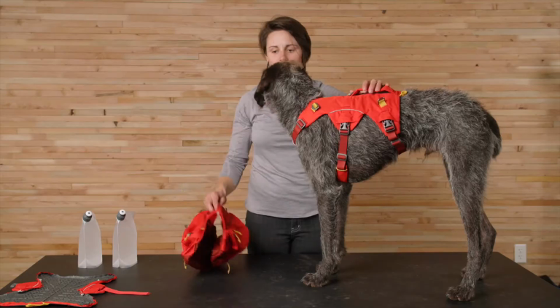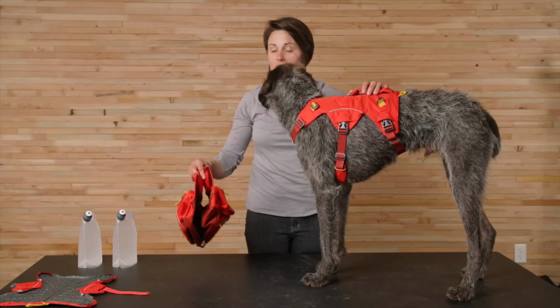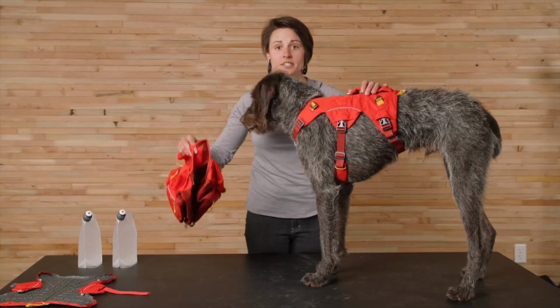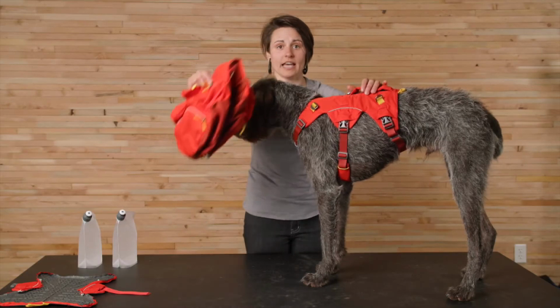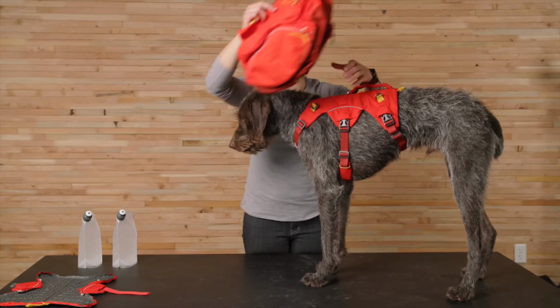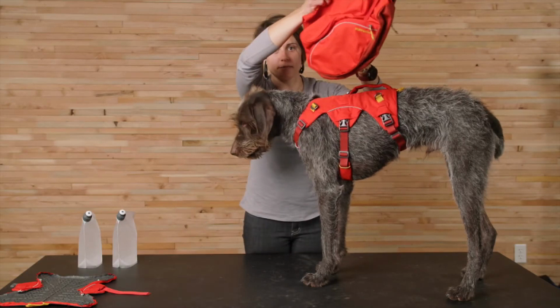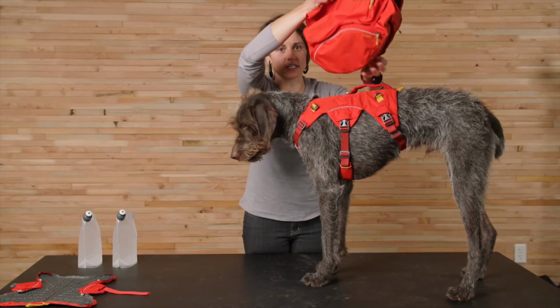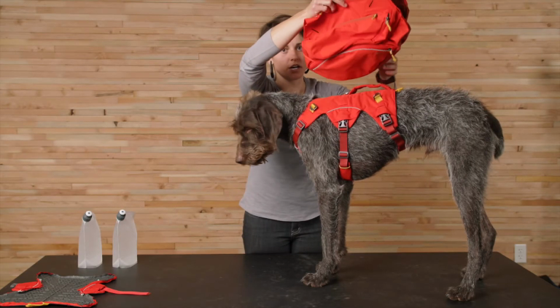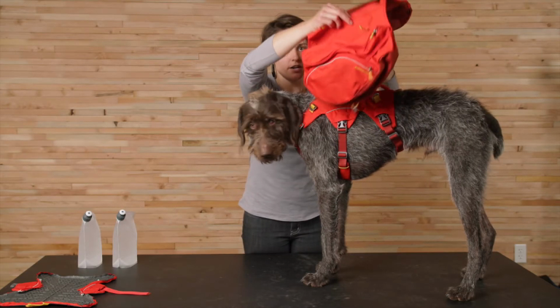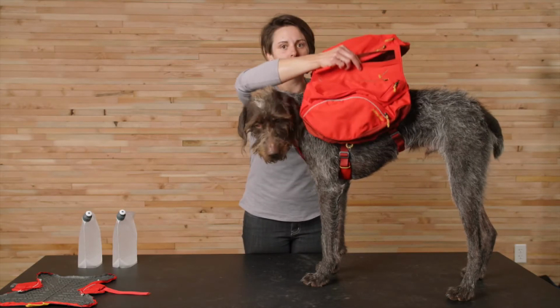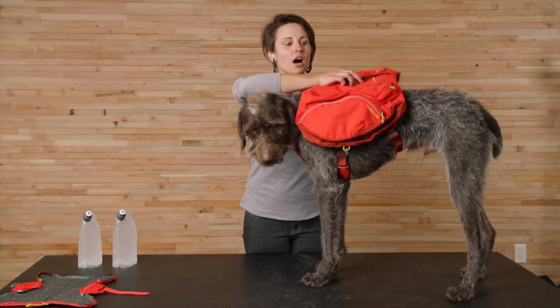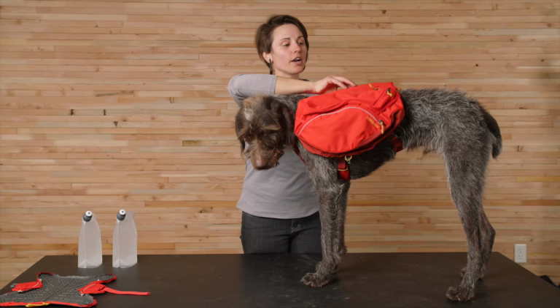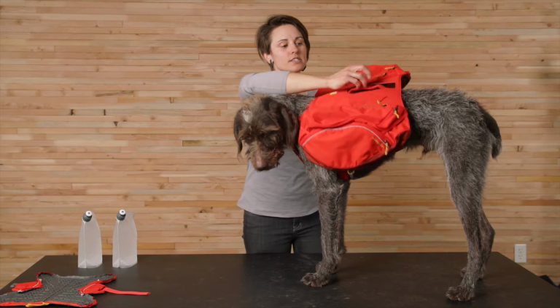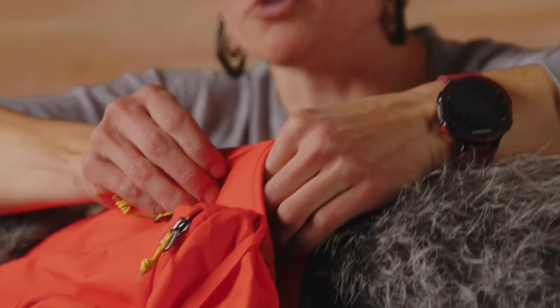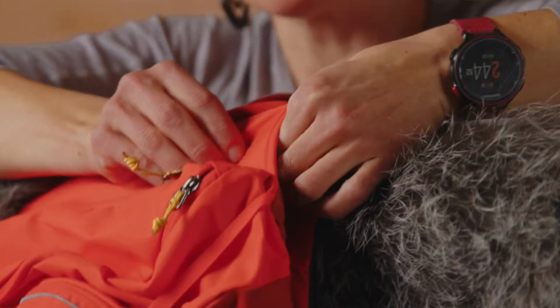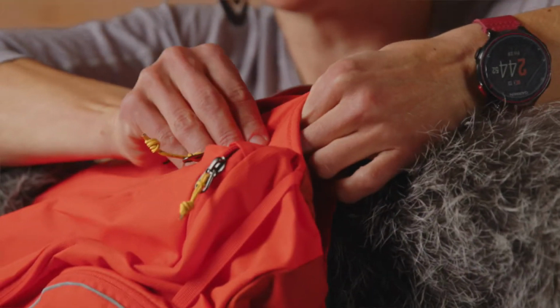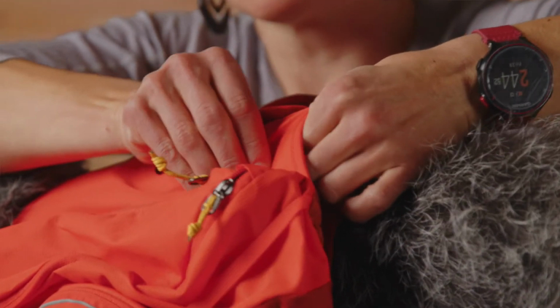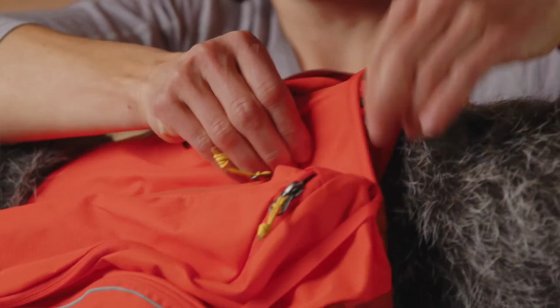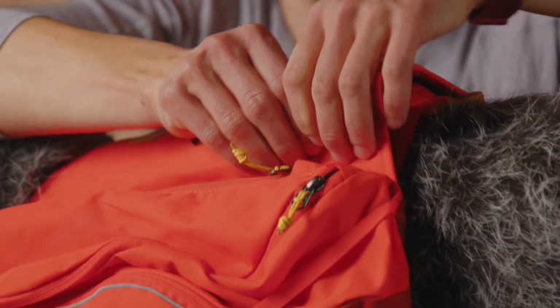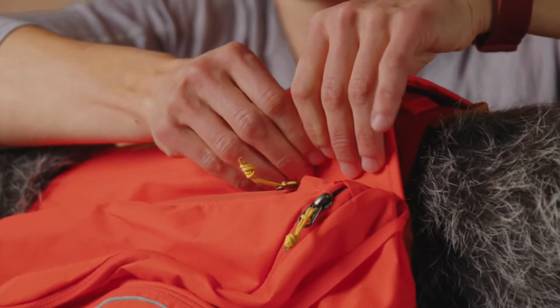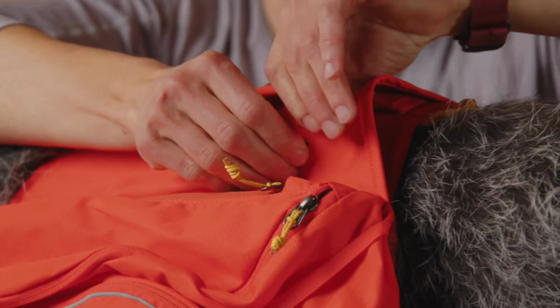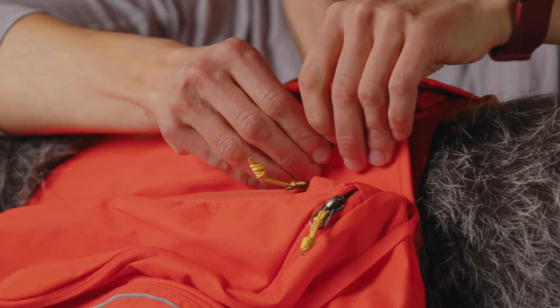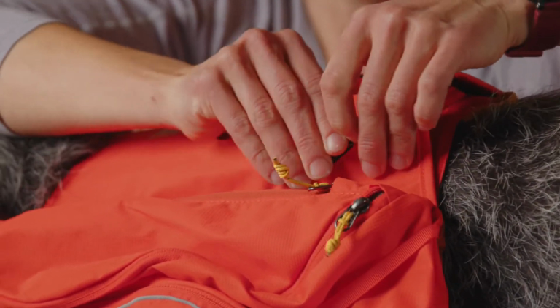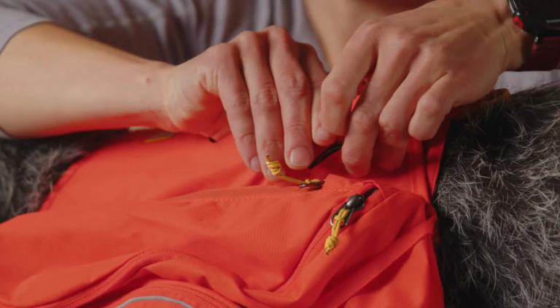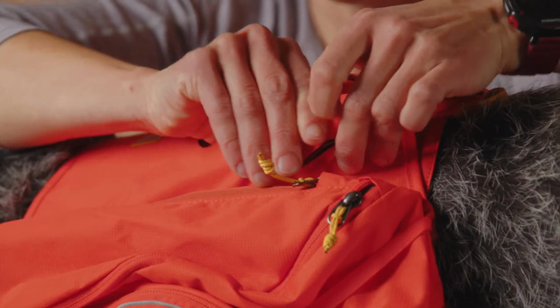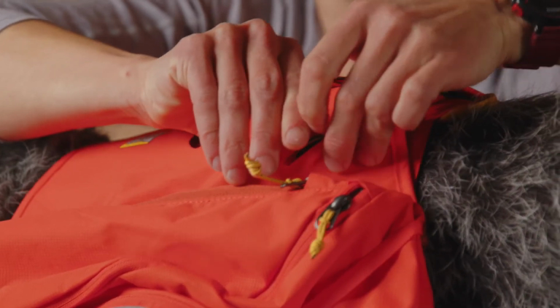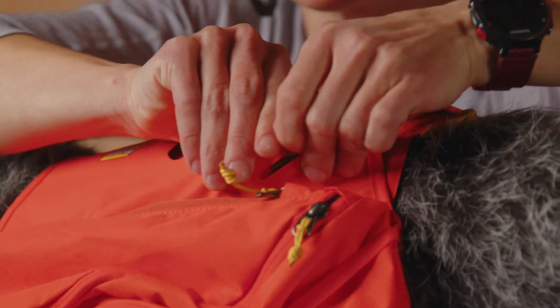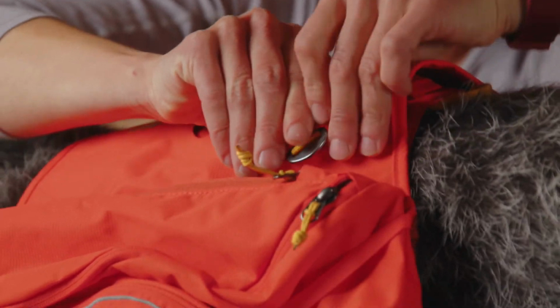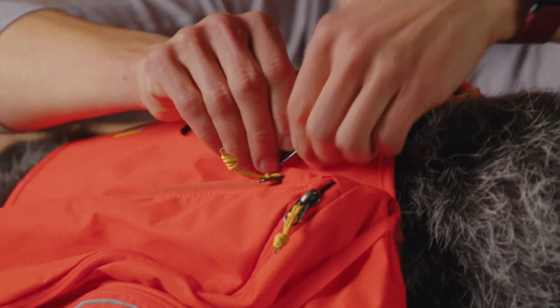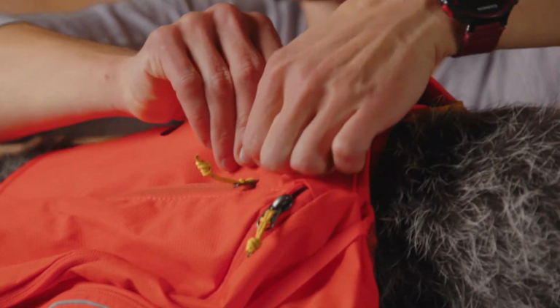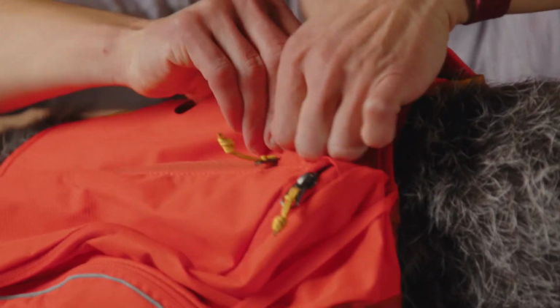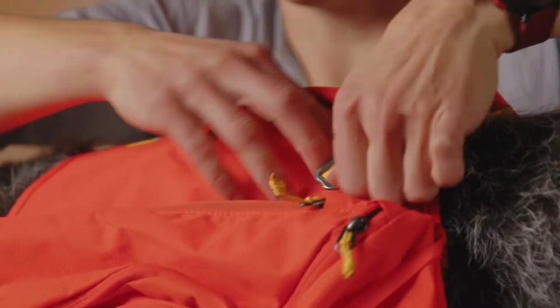Then you can attach the saddlebags by passing the hardware on the harness through the four openings. To make sure you're correctly orienting the saddlebags, the Ruffwear logos should roughly line up.